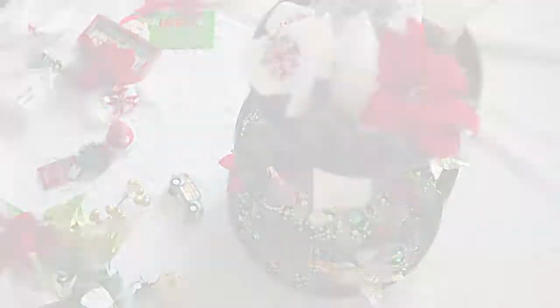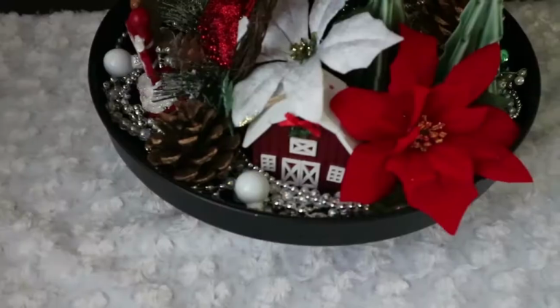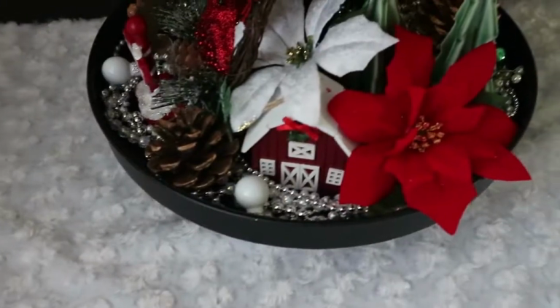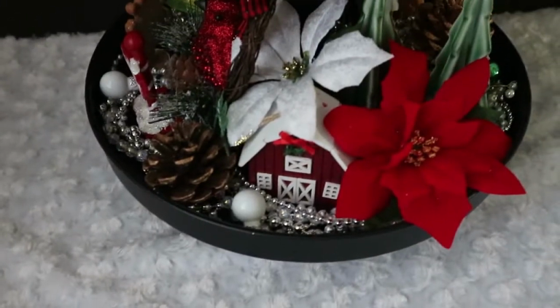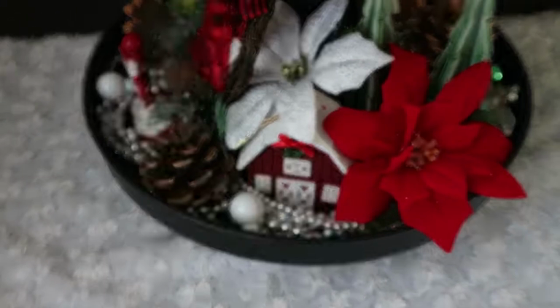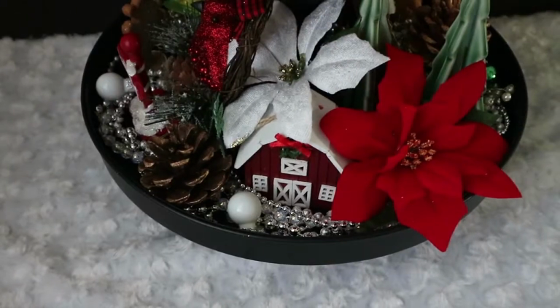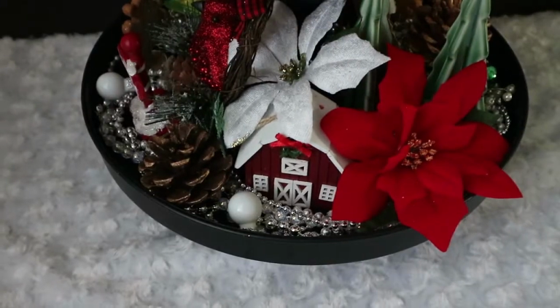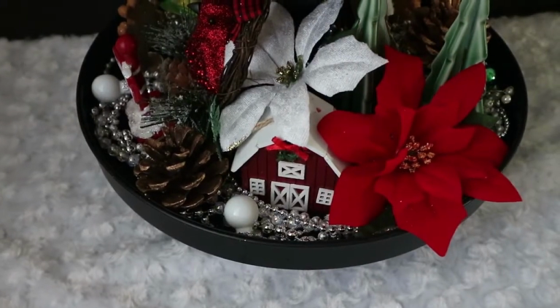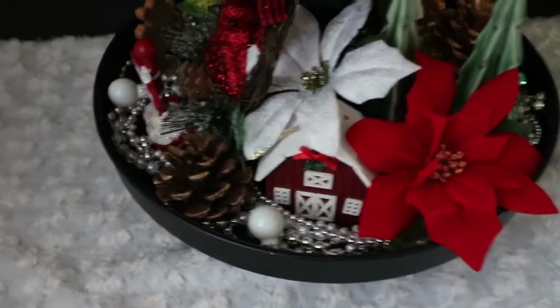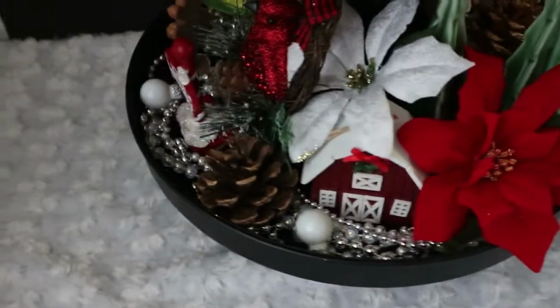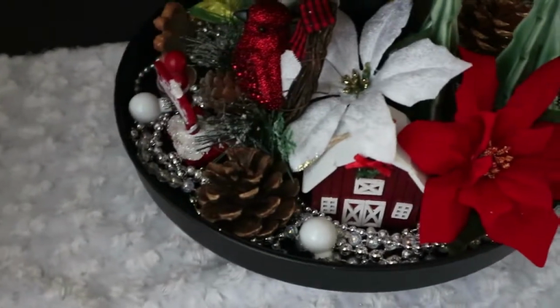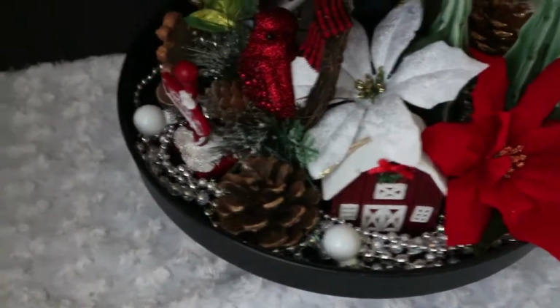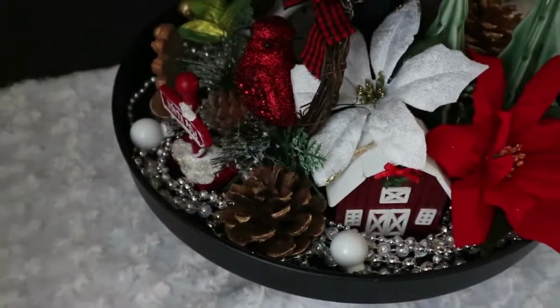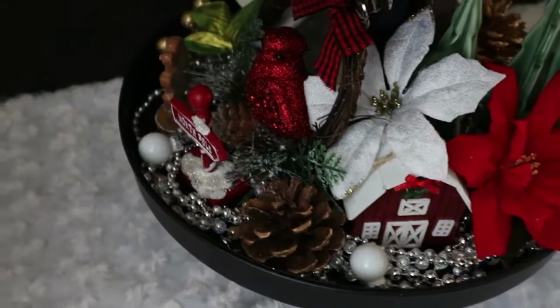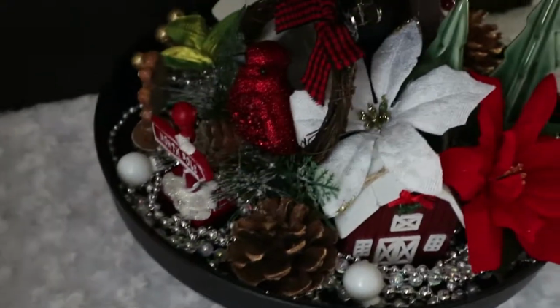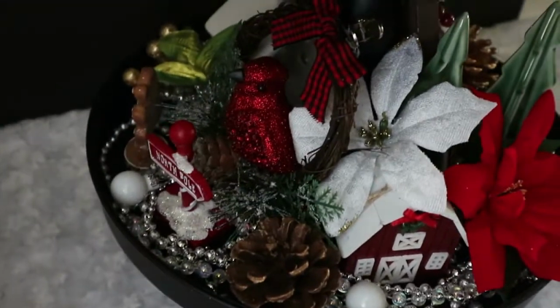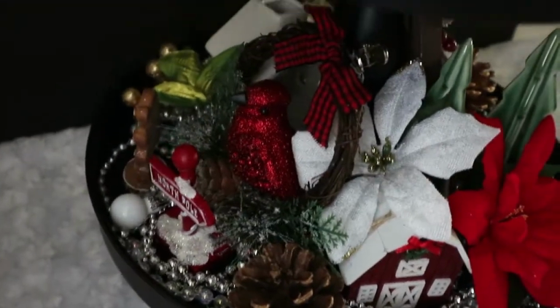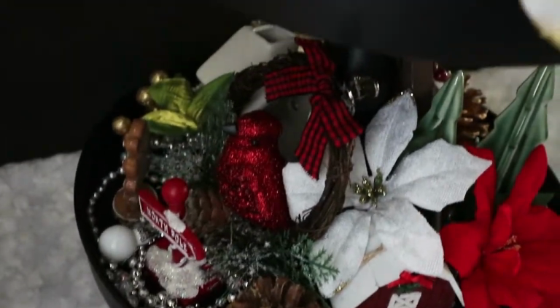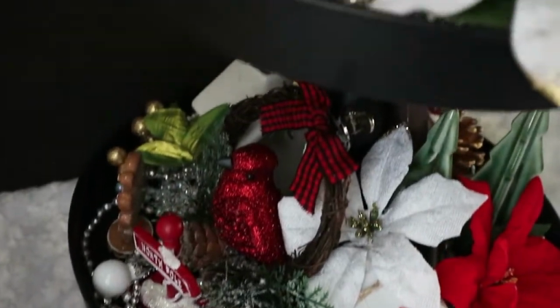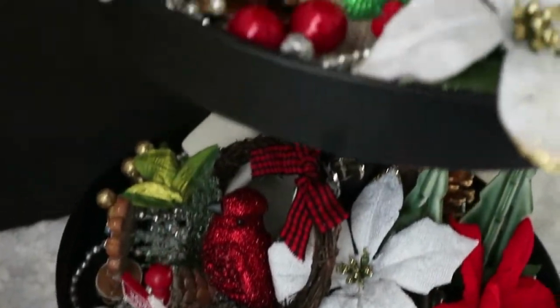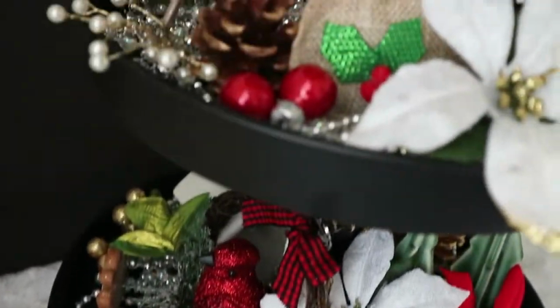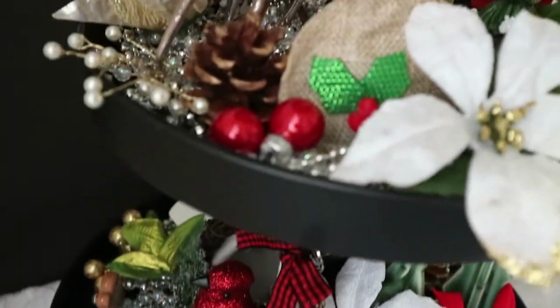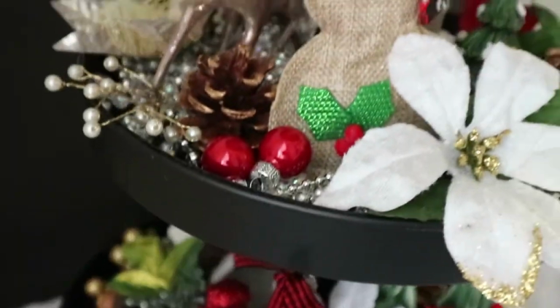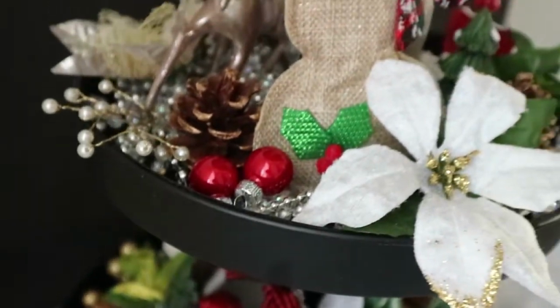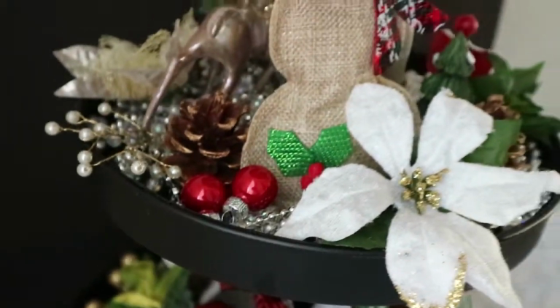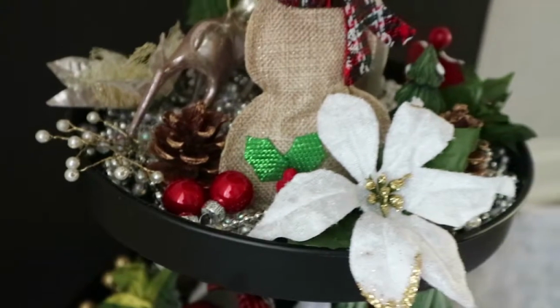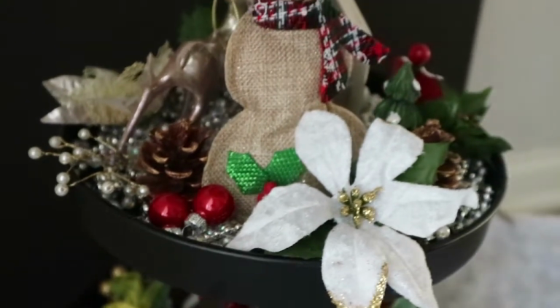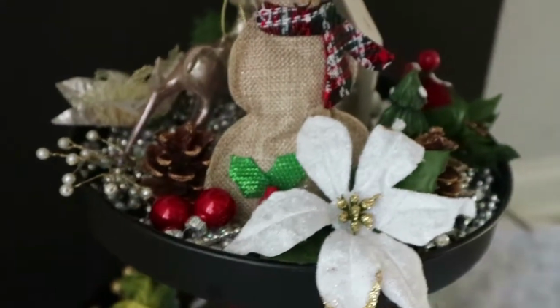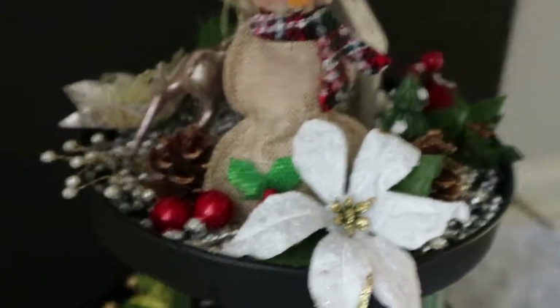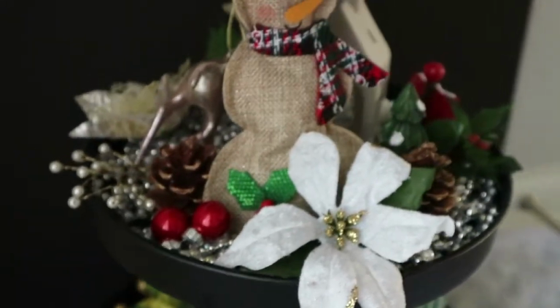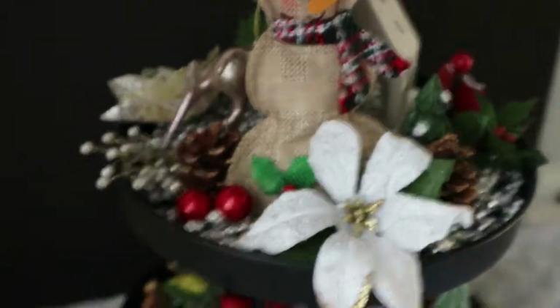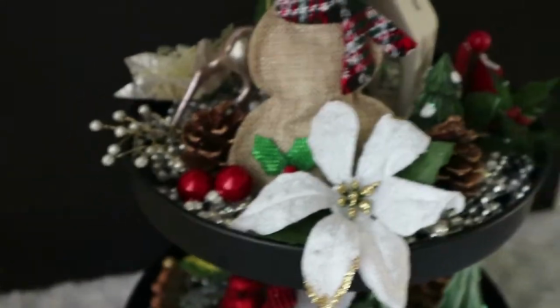All right, guys. So there you have it — there is the finished product. I really like how it turned out this year. I'm really in love with all of the decorations that are out in the store right now. Some of these things I've had on hand for a while now.